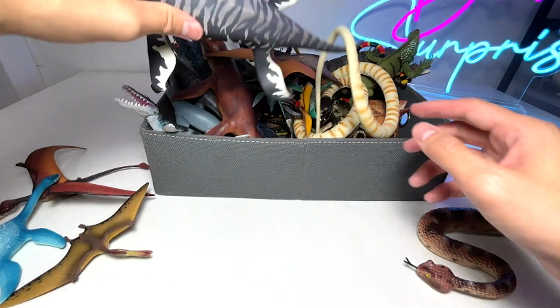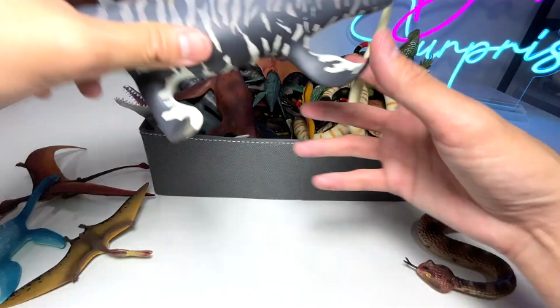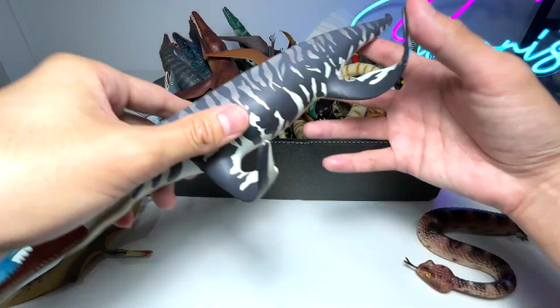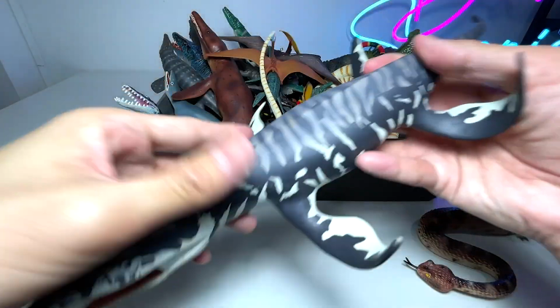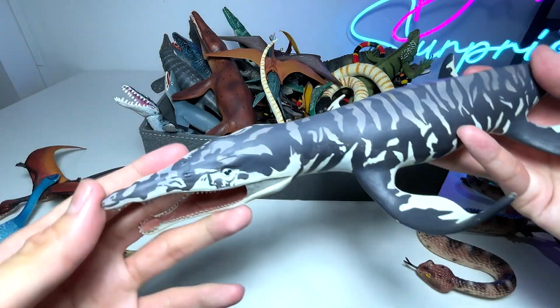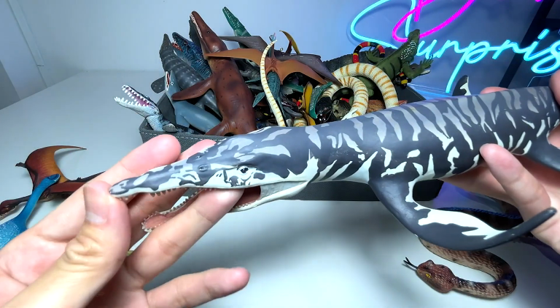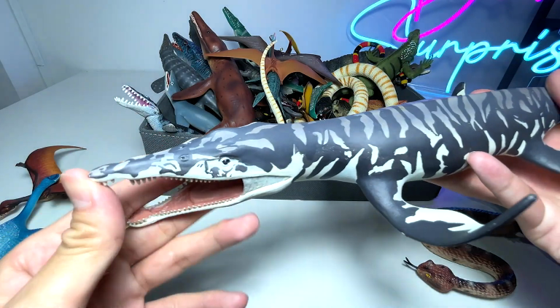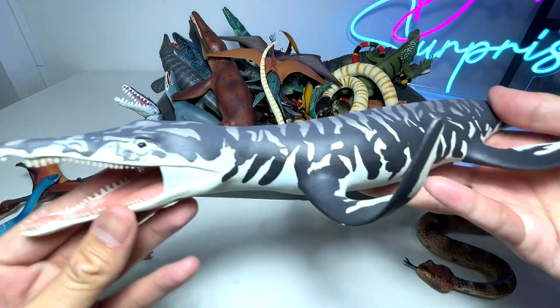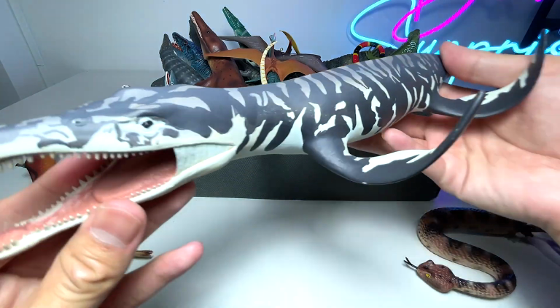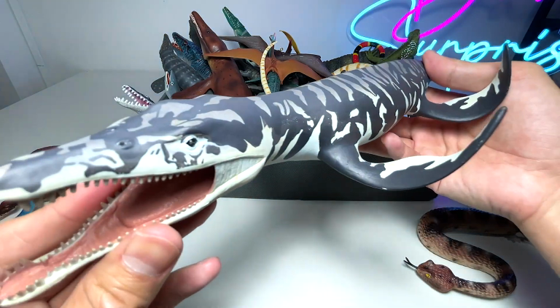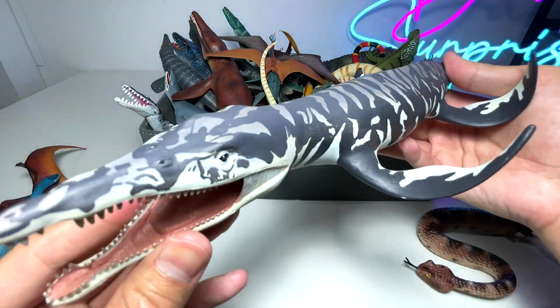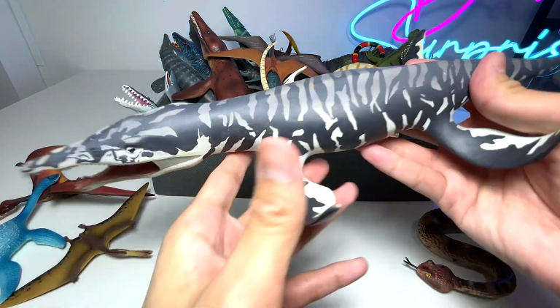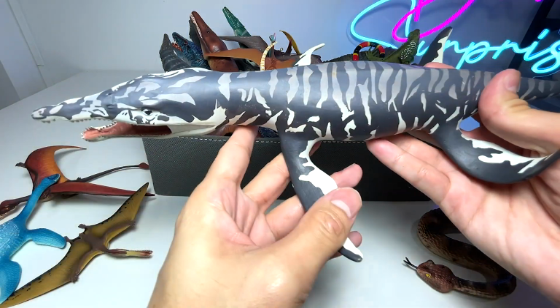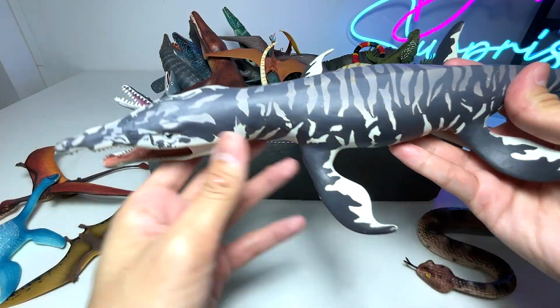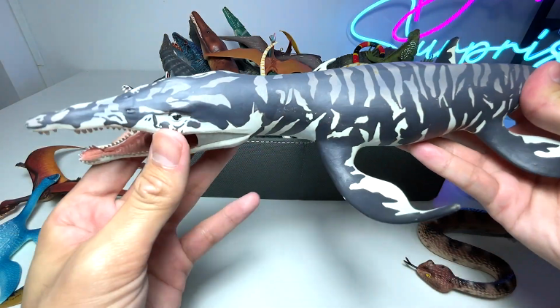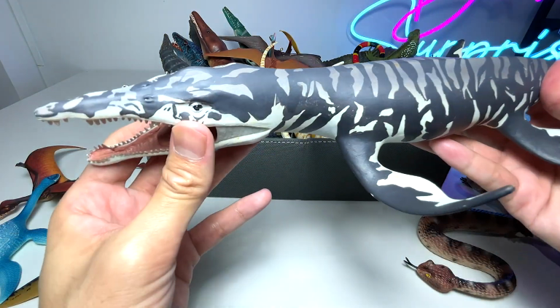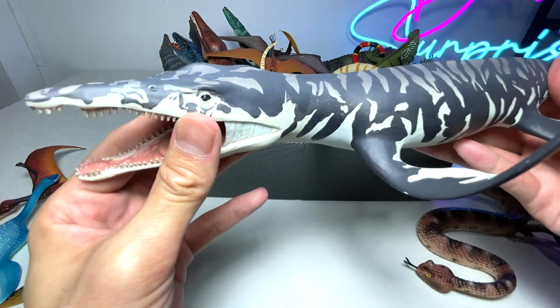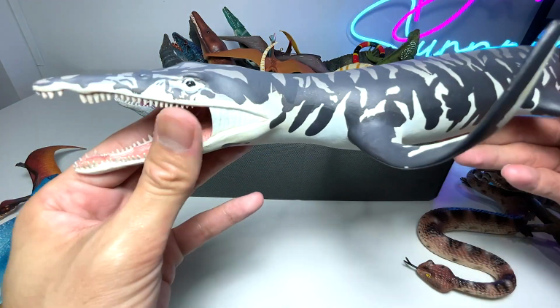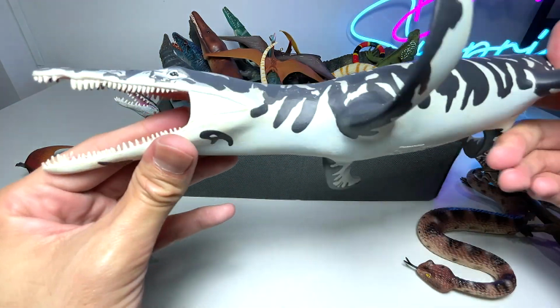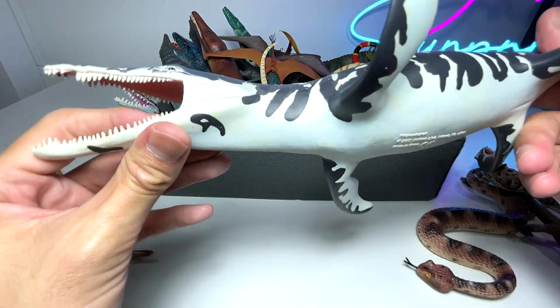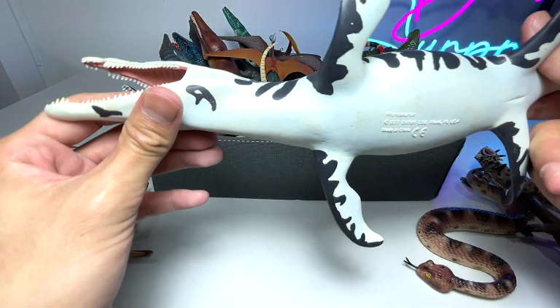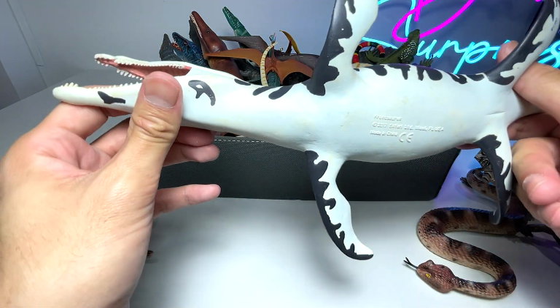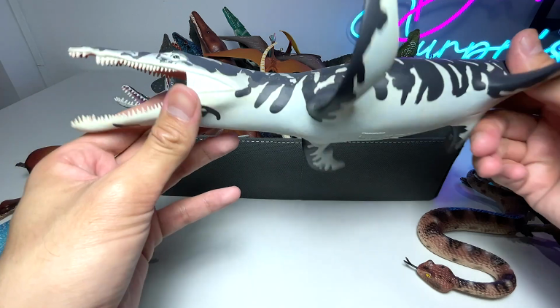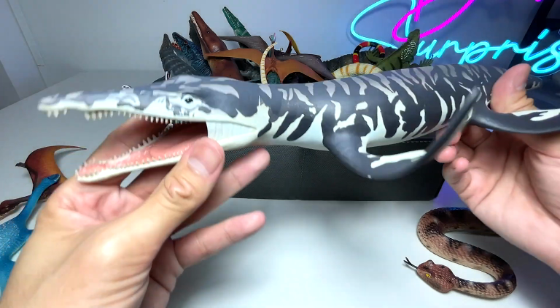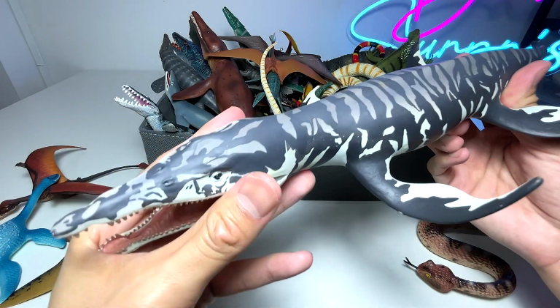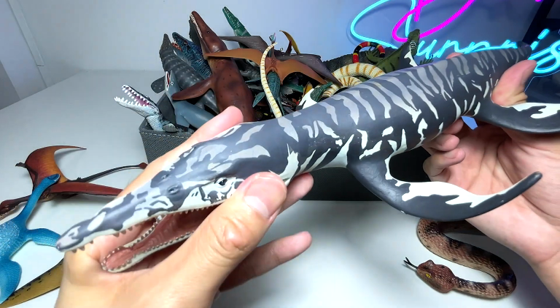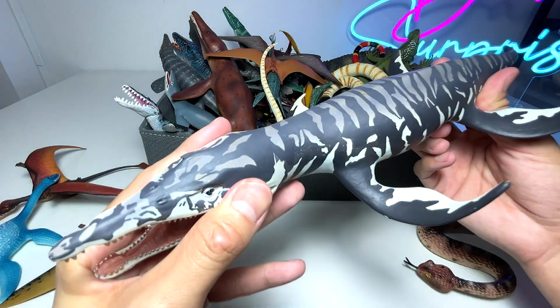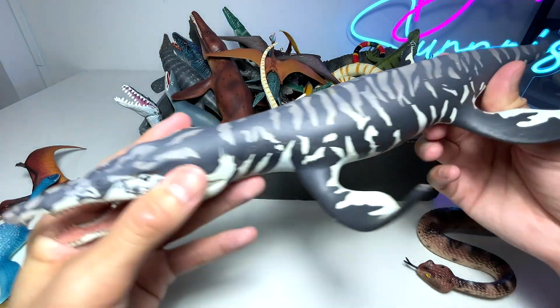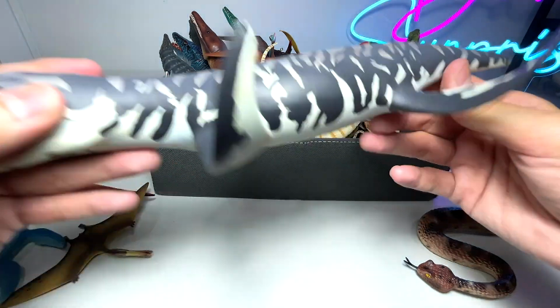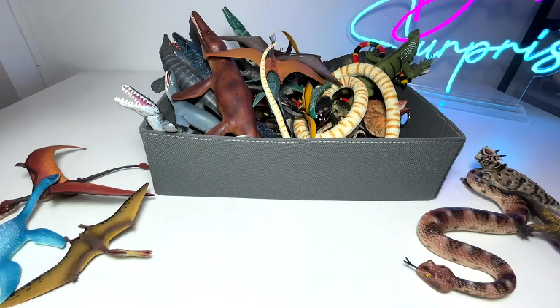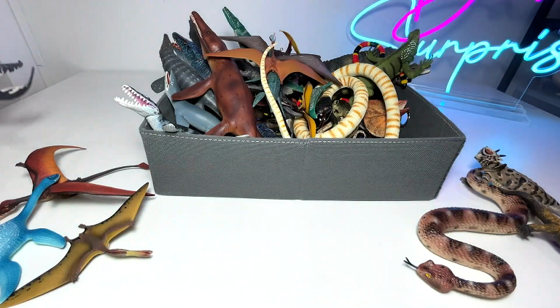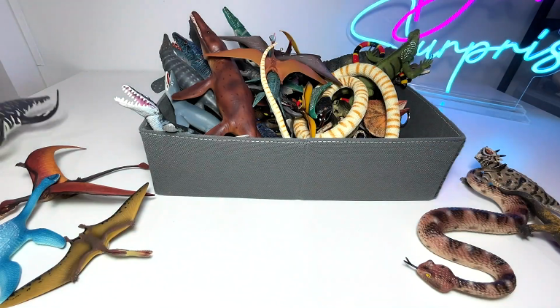Next up, we have a Kronosaurus figure right over here. This is one of our largest prehistoric marine reptile figures. It is actually a Mosasaur — a type of Mosasaur.